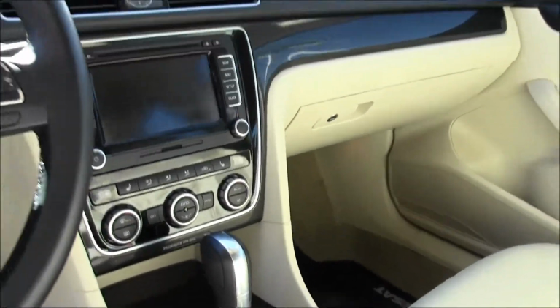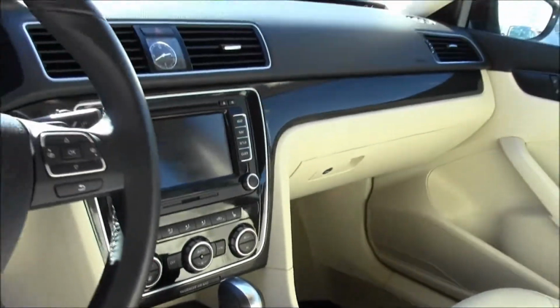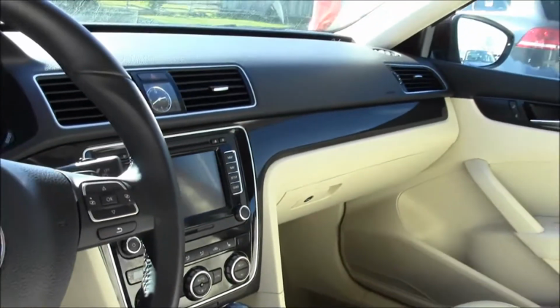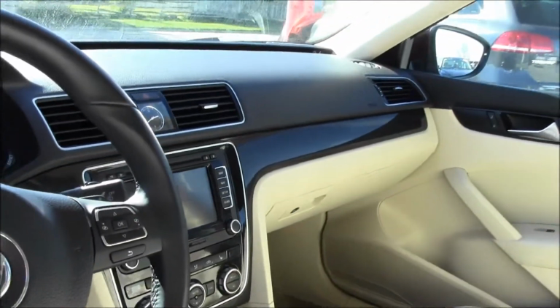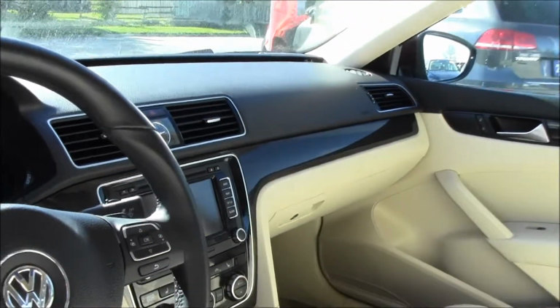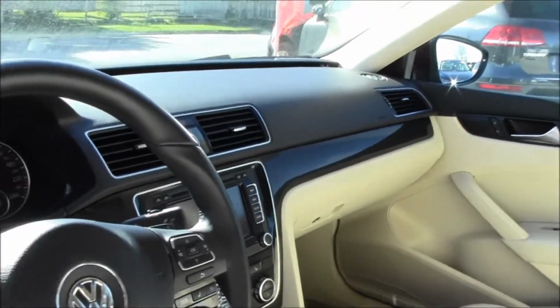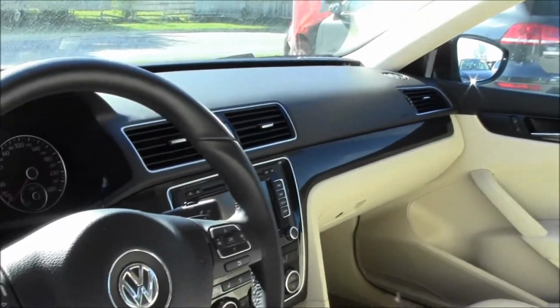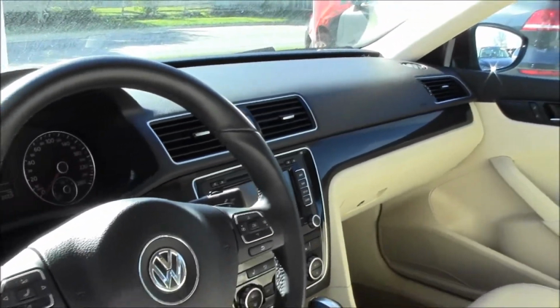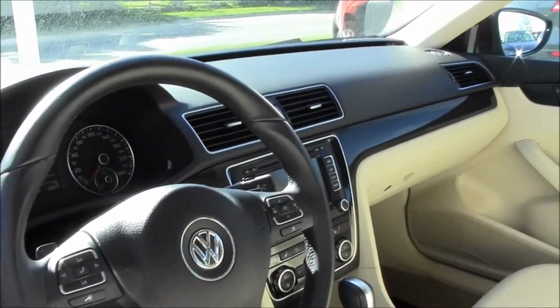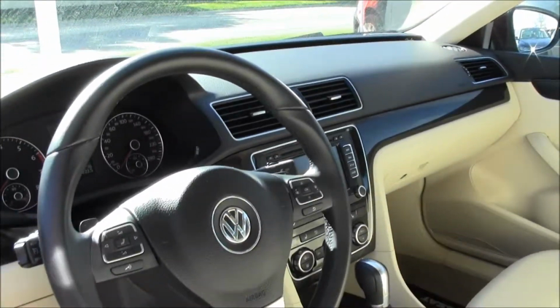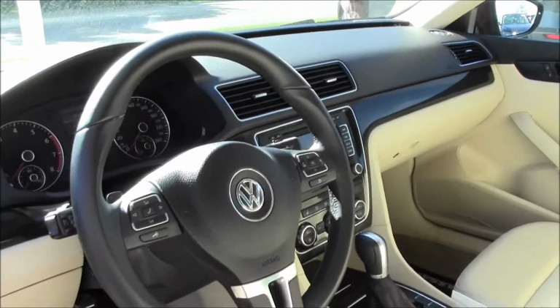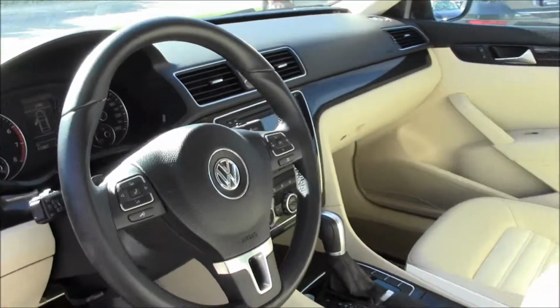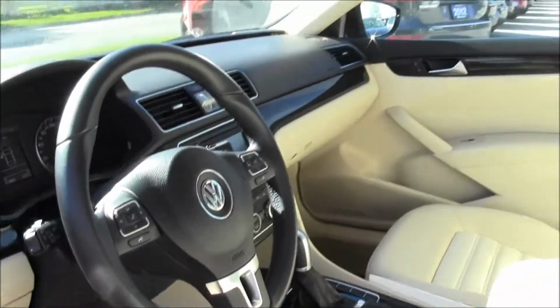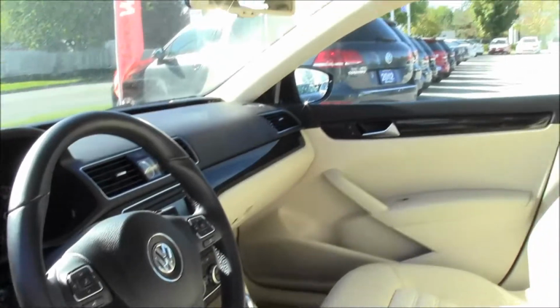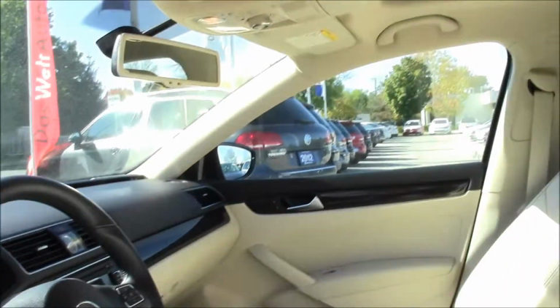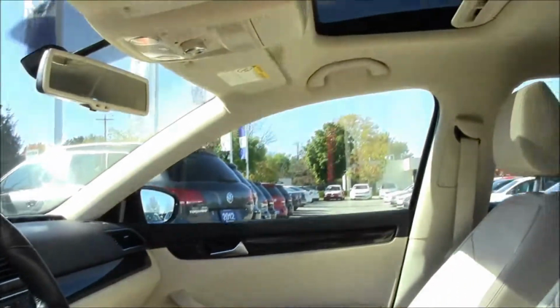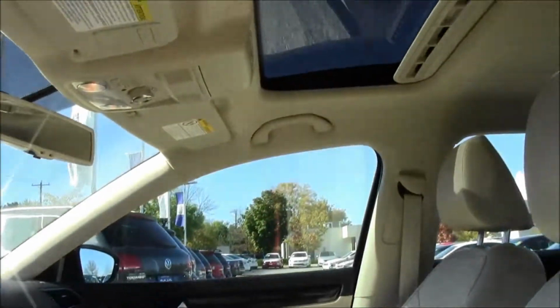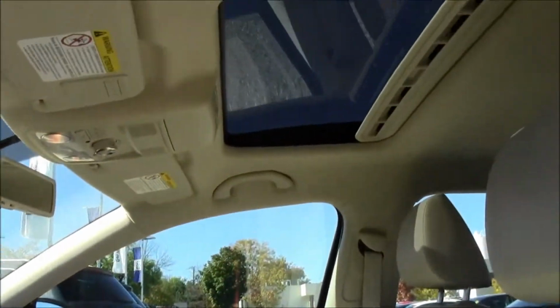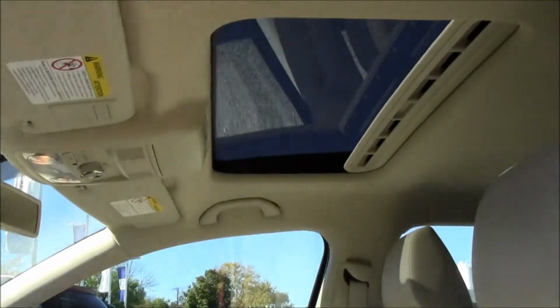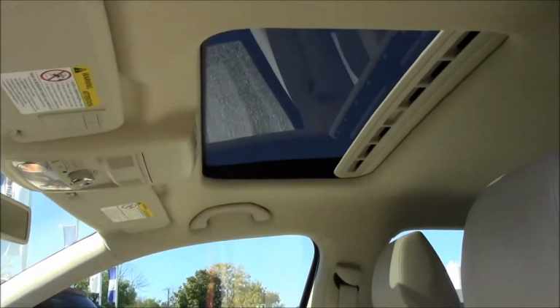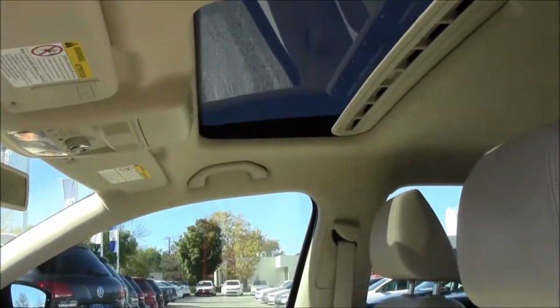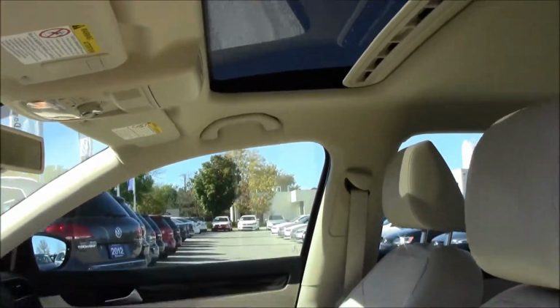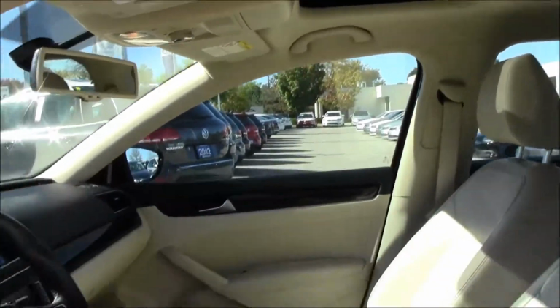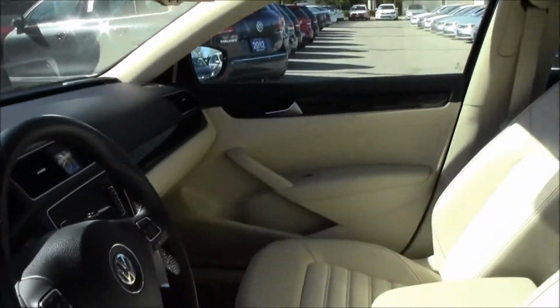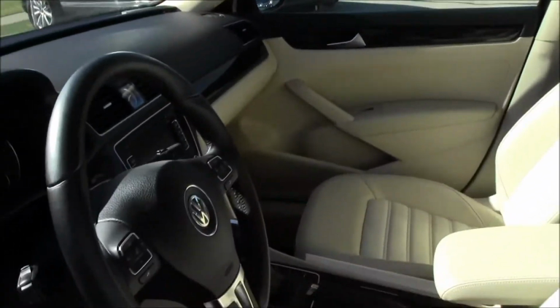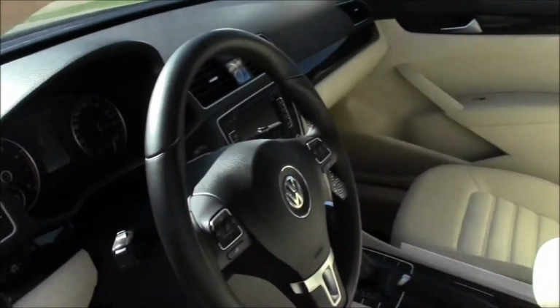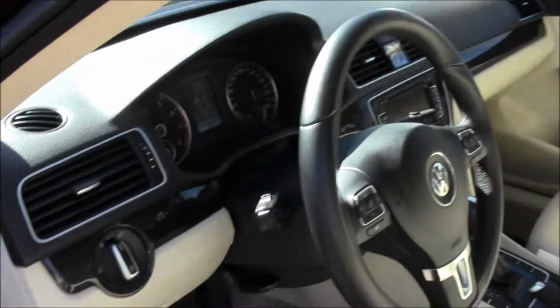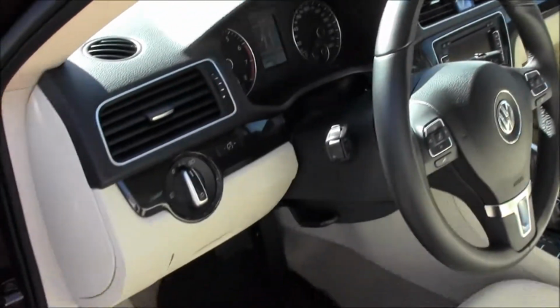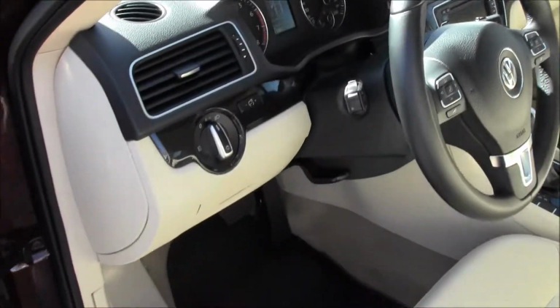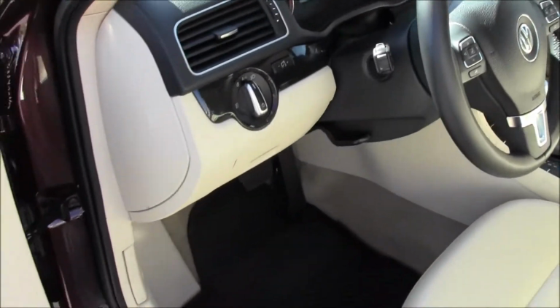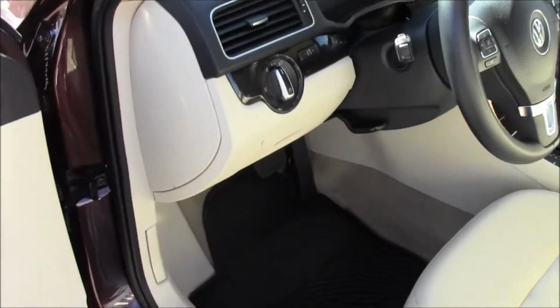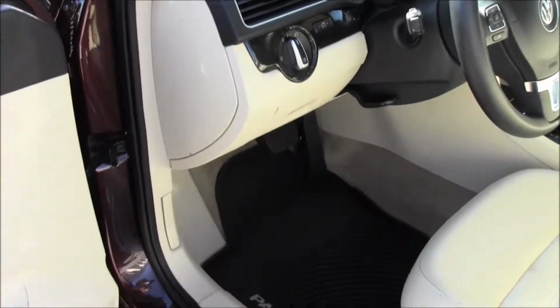Got that great touch screen stereo. Very classy combination with the Opera Red on the beige.